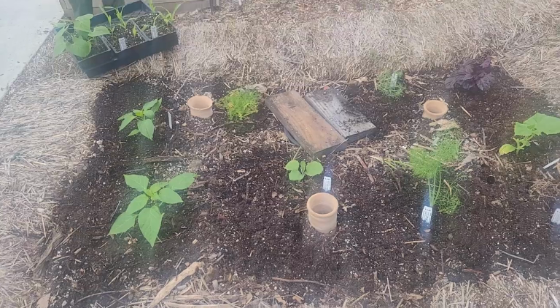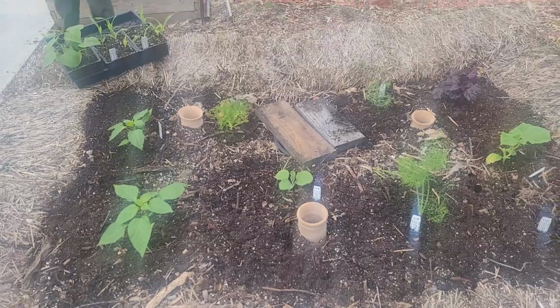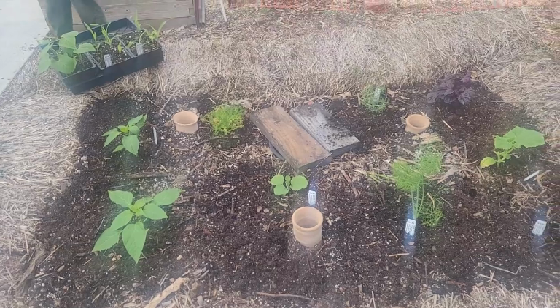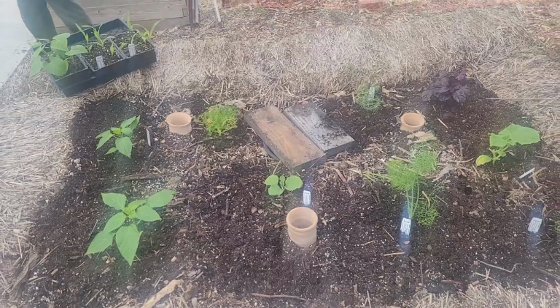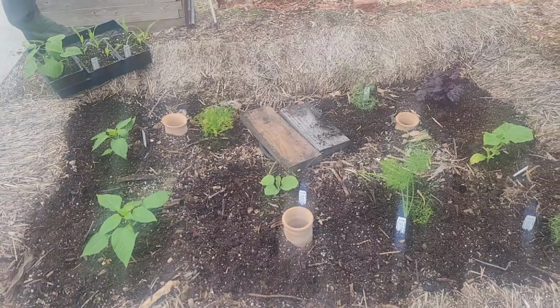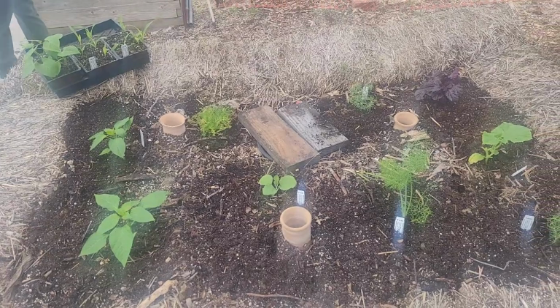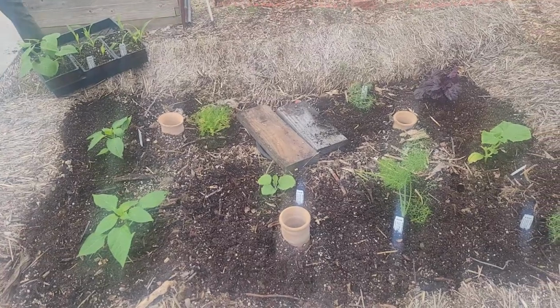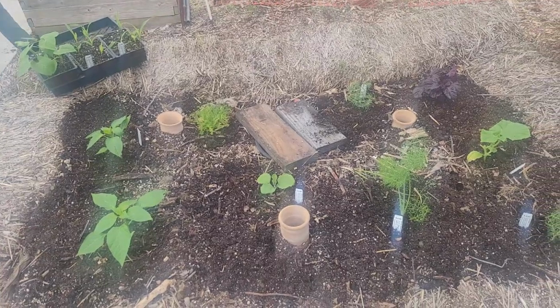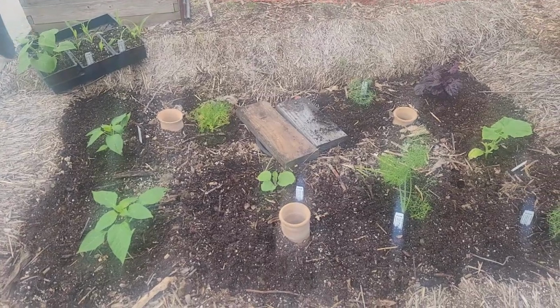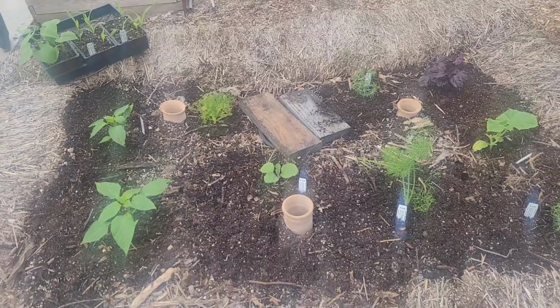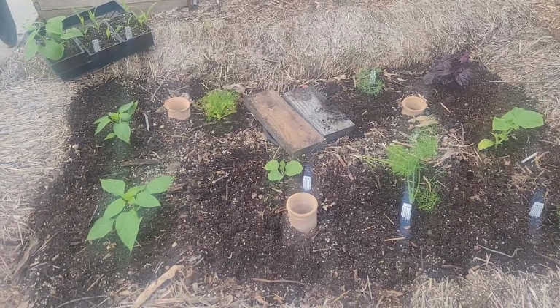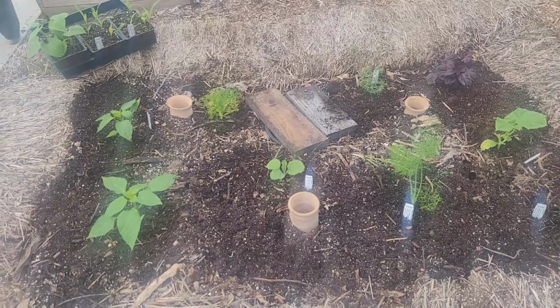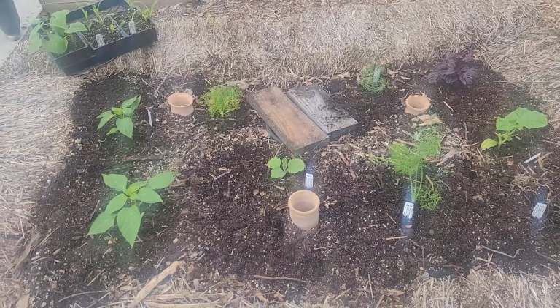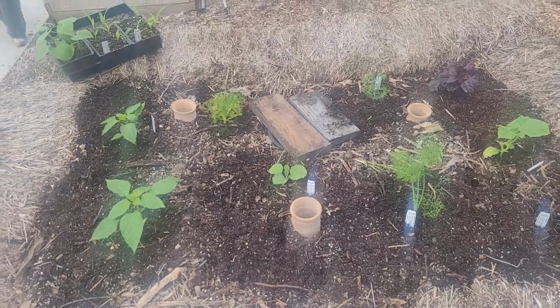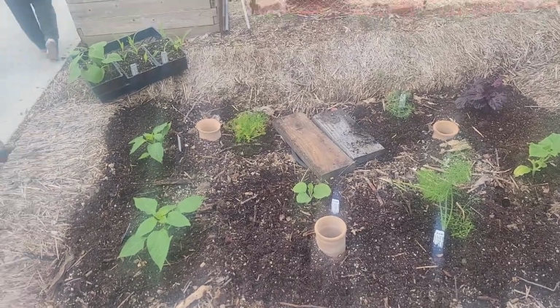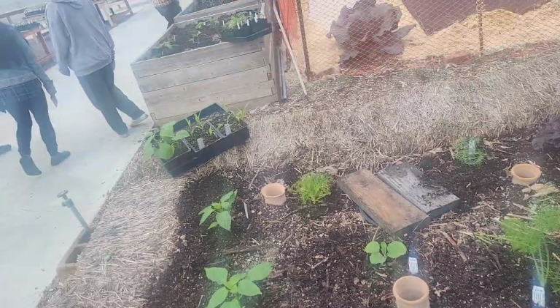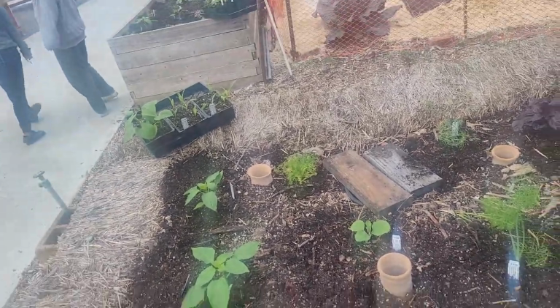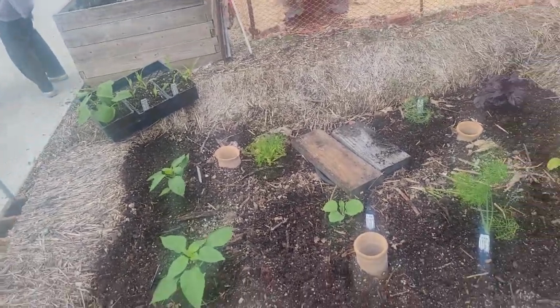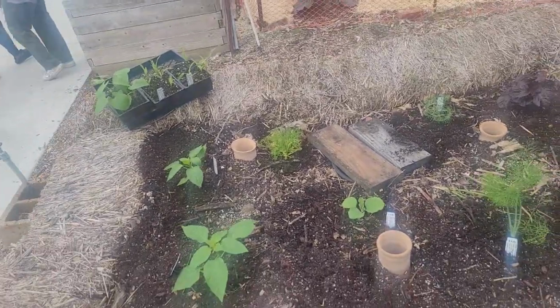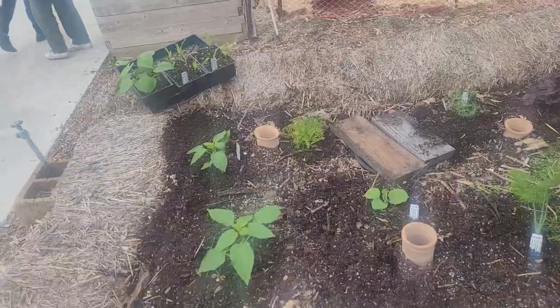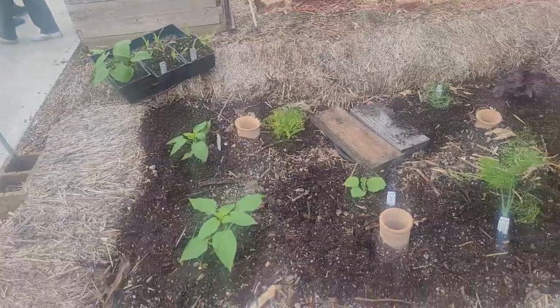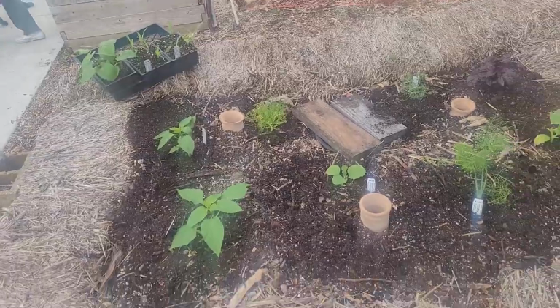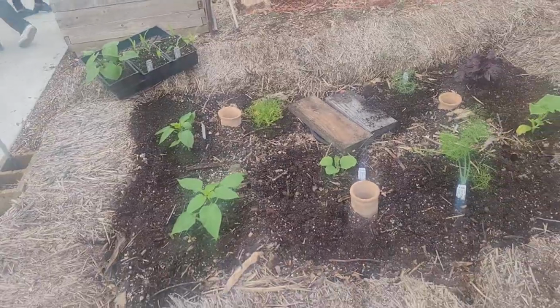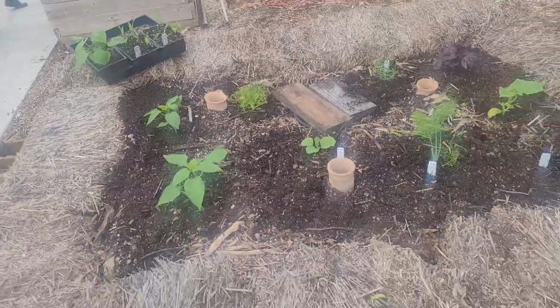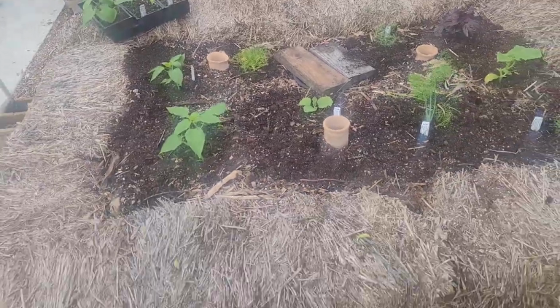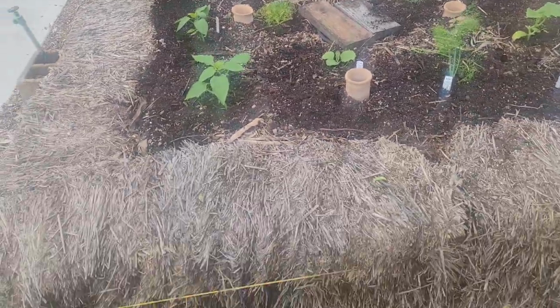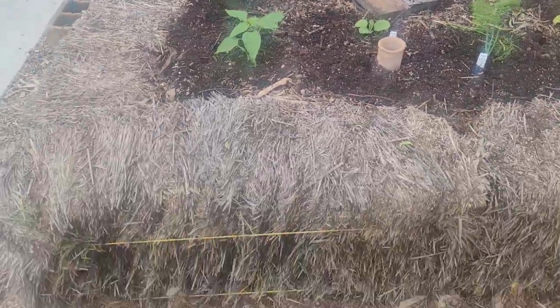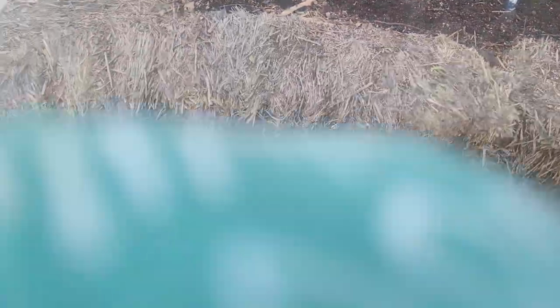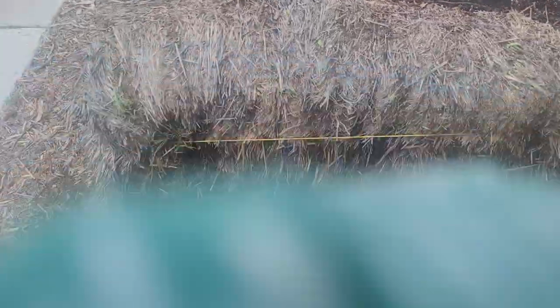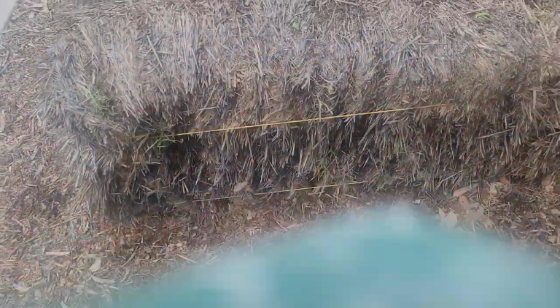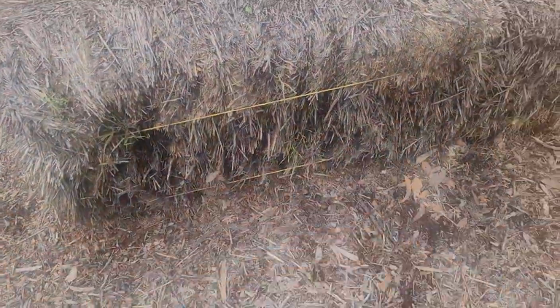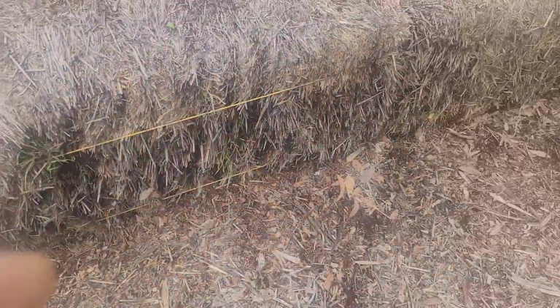Hey, high school class. This is our raised bed. Remember we were talking about the raised bed gardens? This is them.